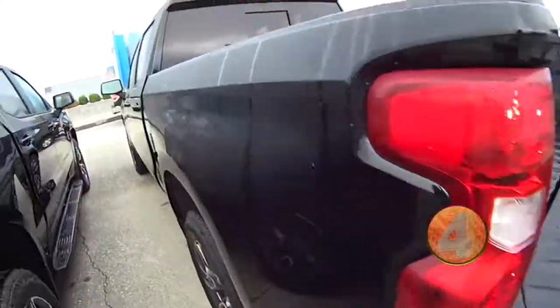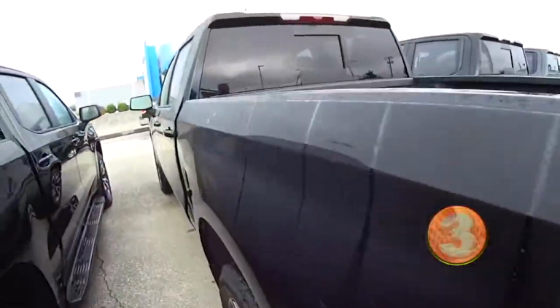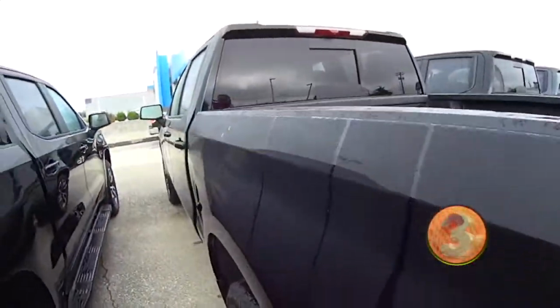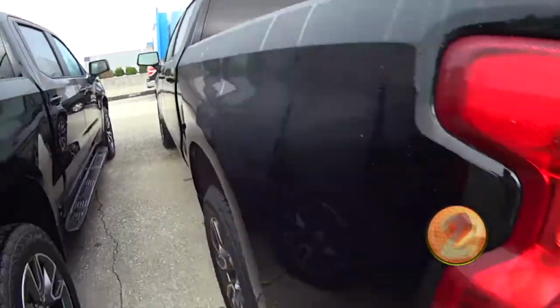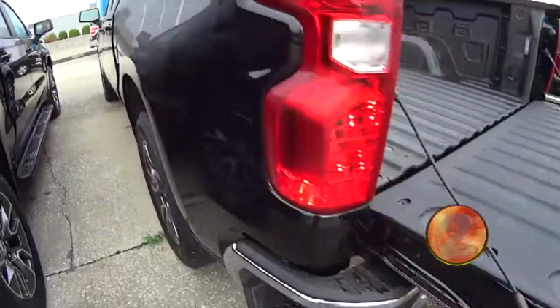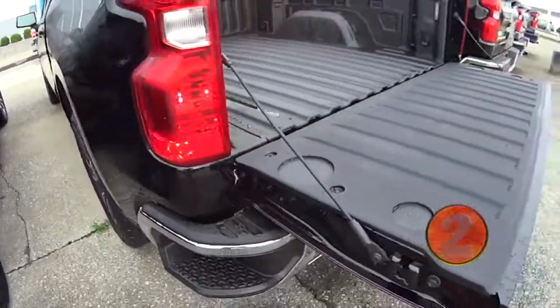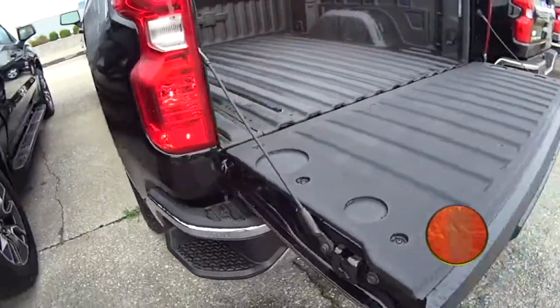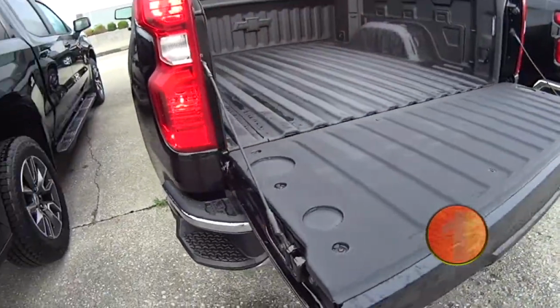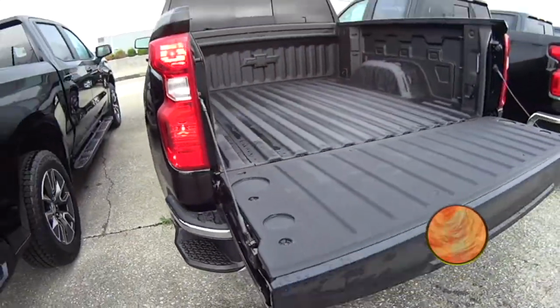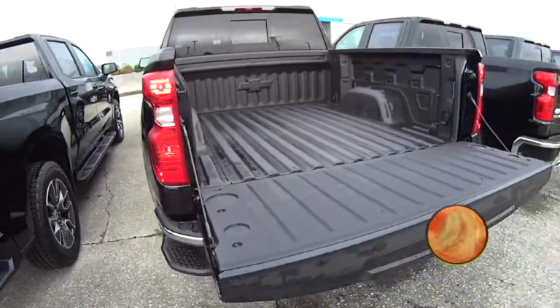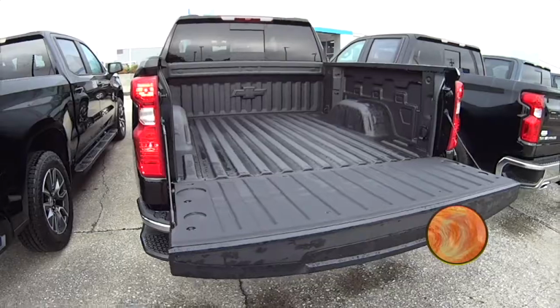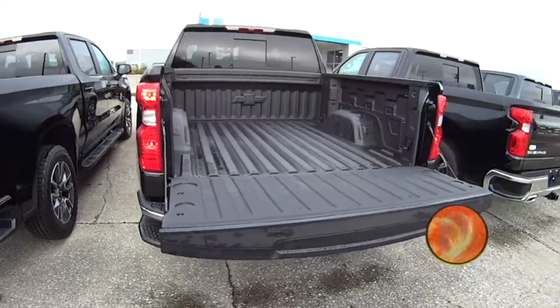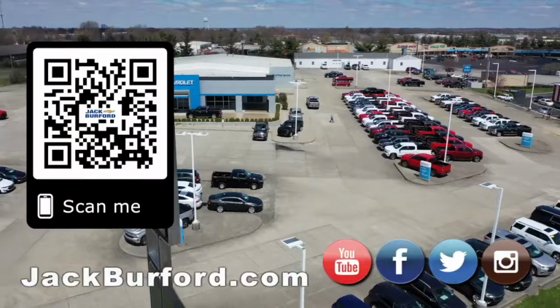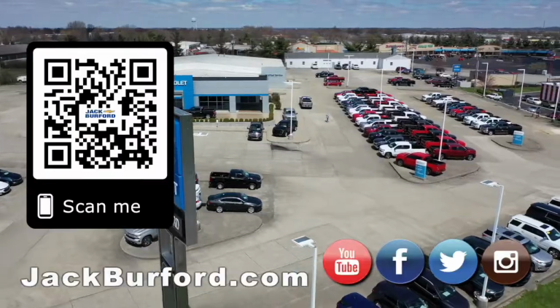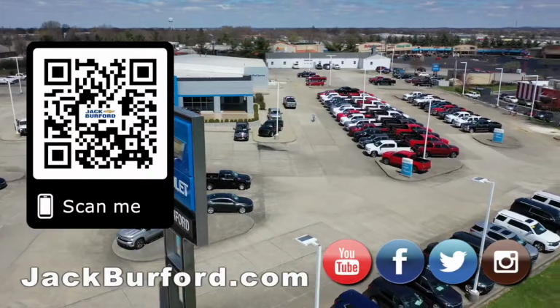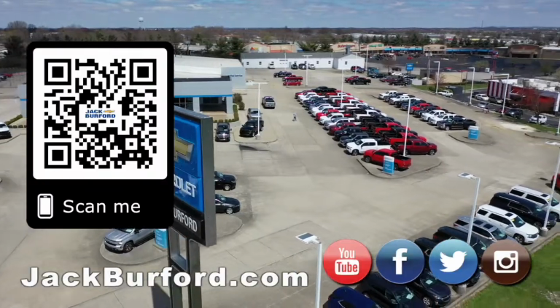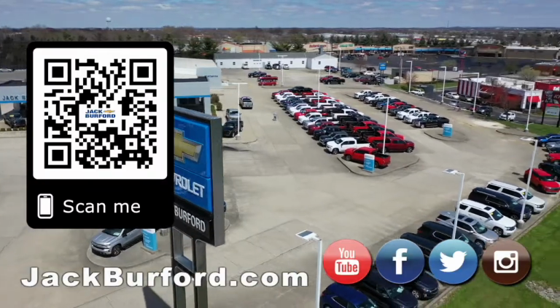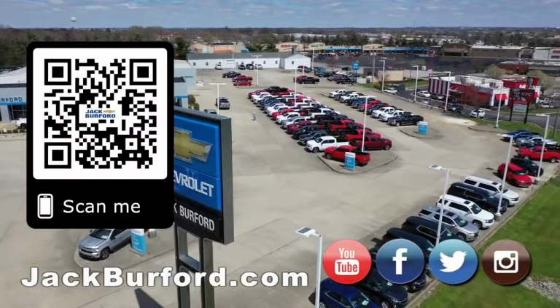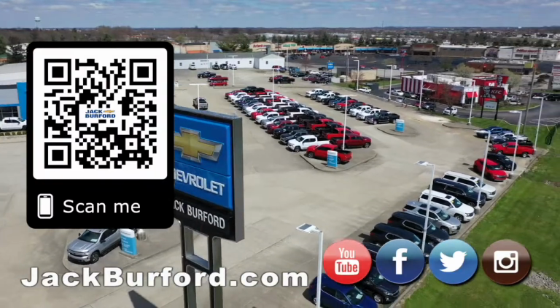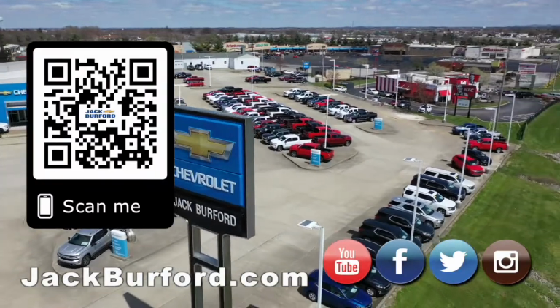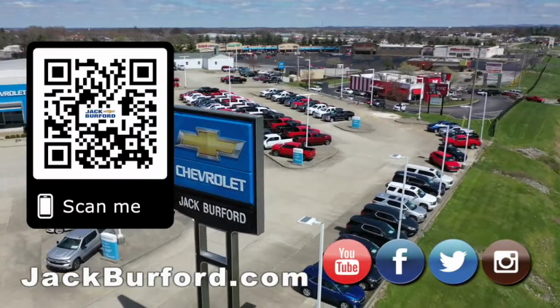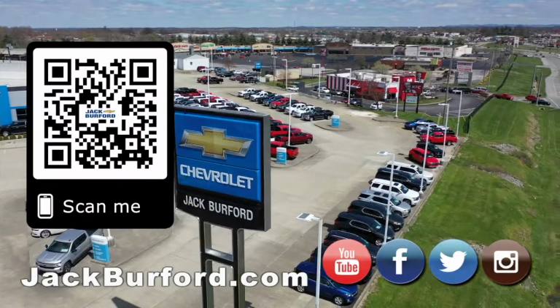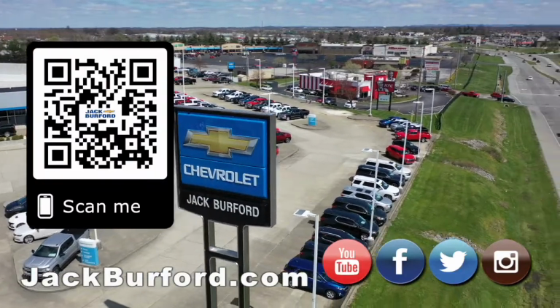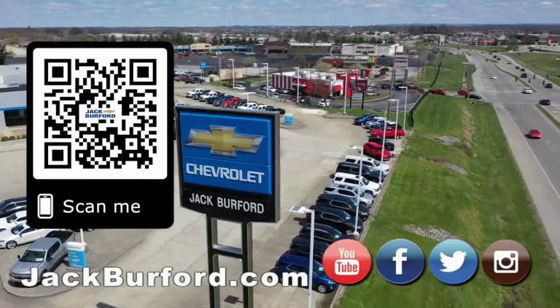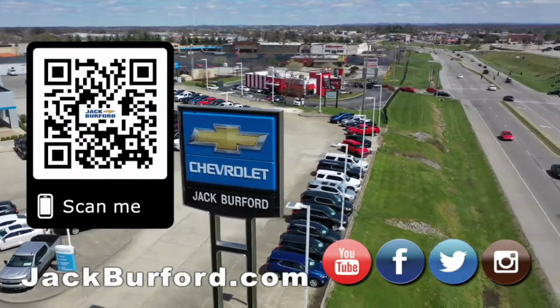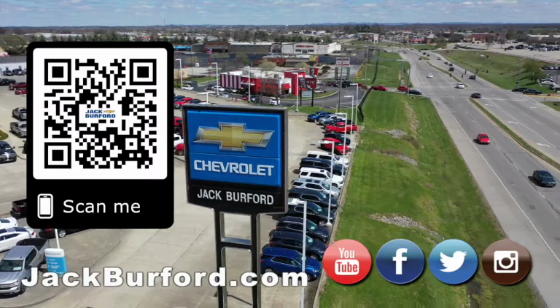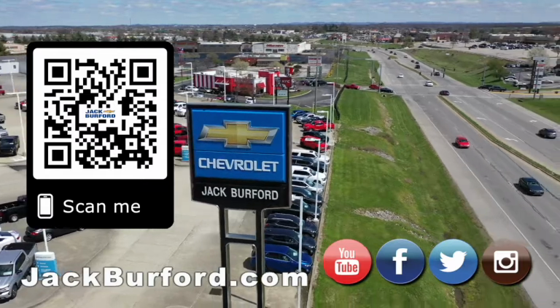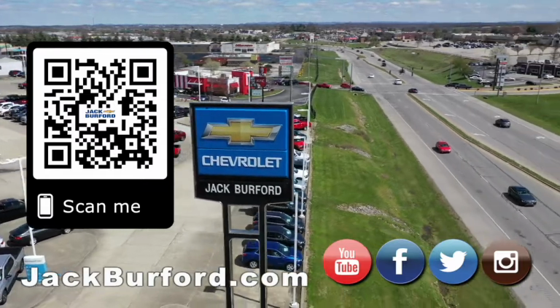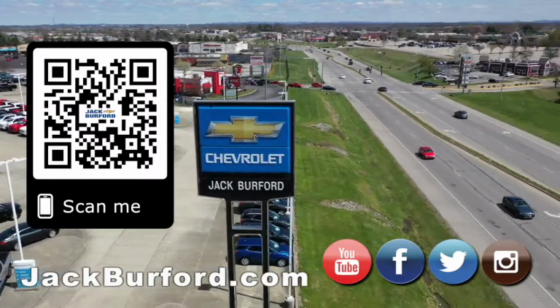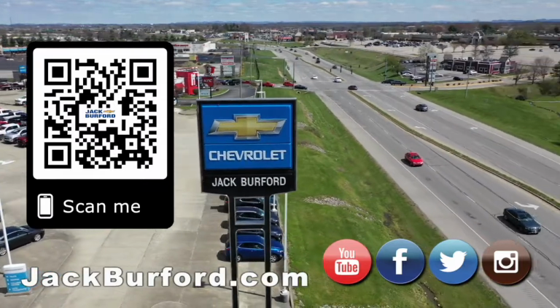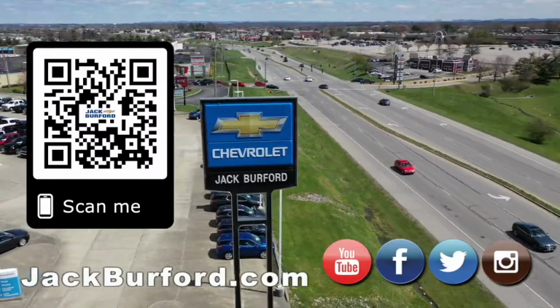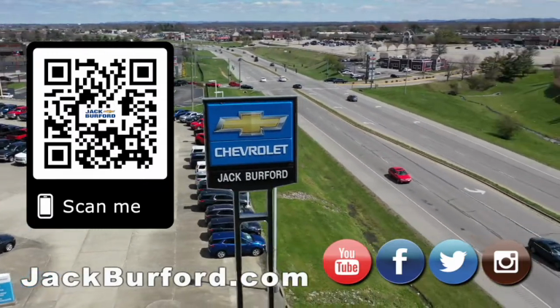What's everybody need to do? Check us out at jackburford.com. We'll see you all next time. Why would you buy a vehicle anywhere else? Make sure to visit us at jackburford.com and subscribe to our YouTube channel.